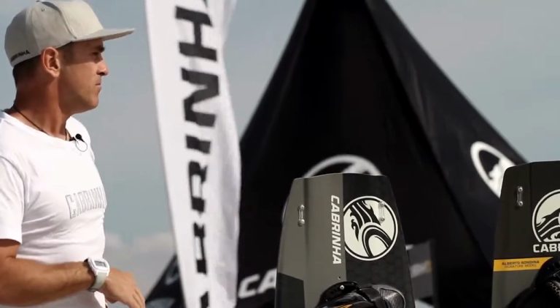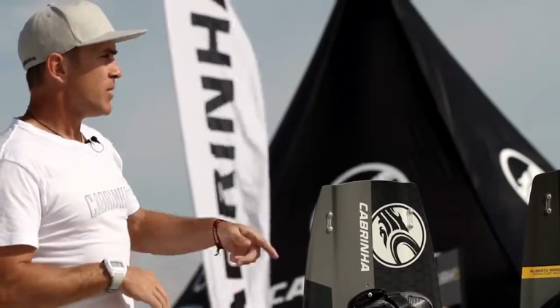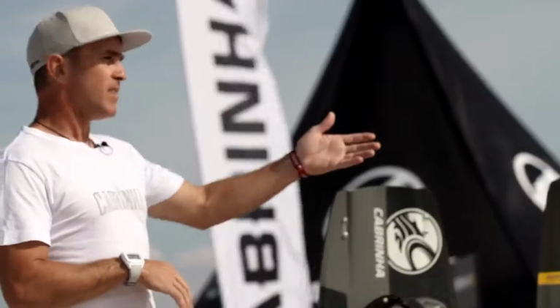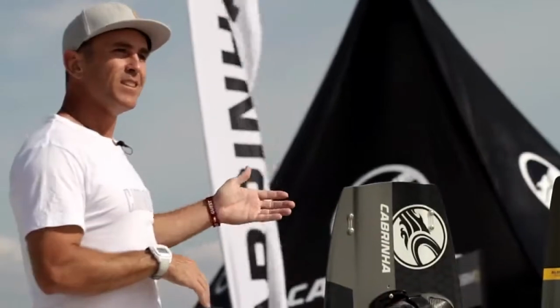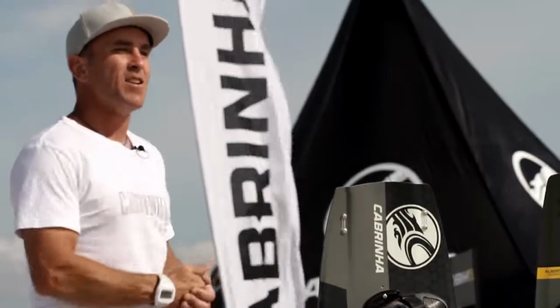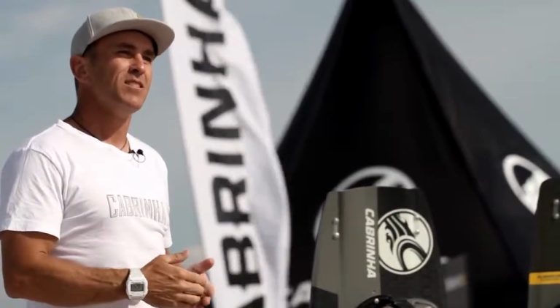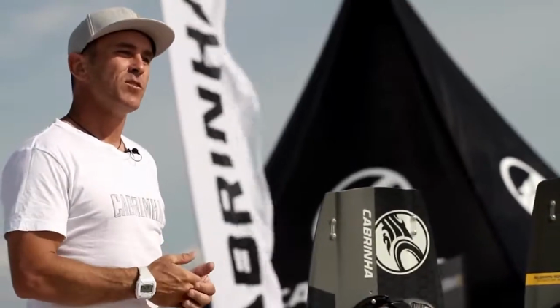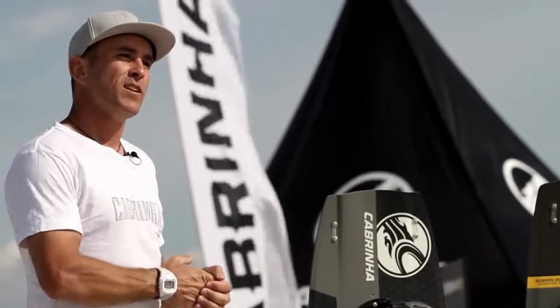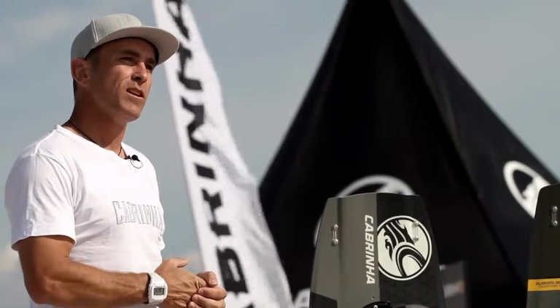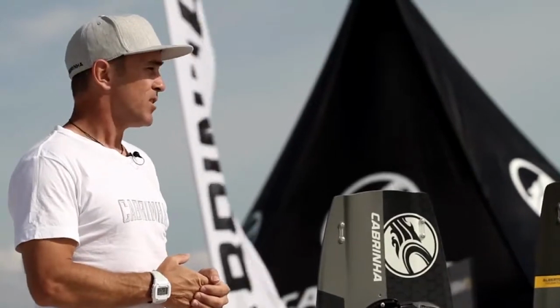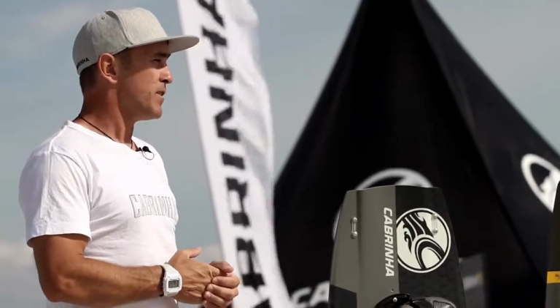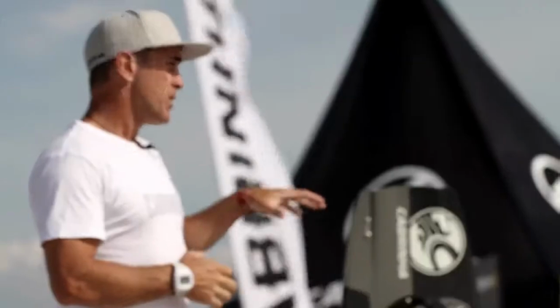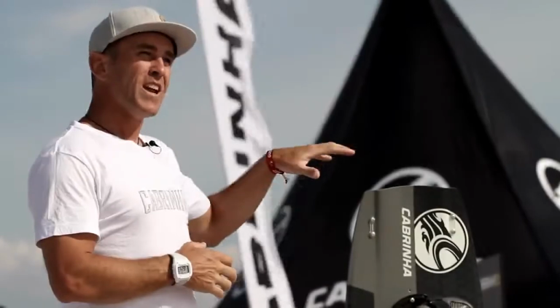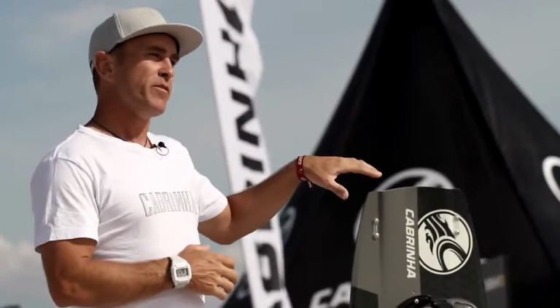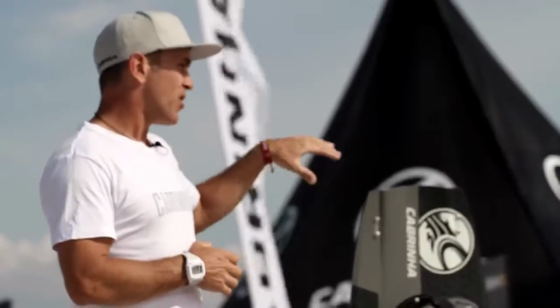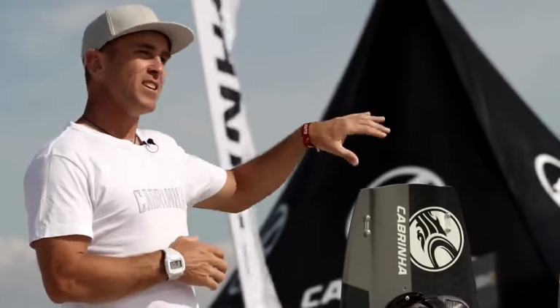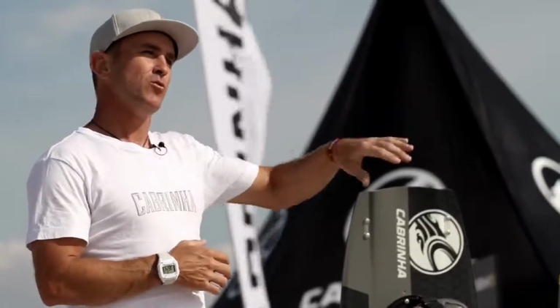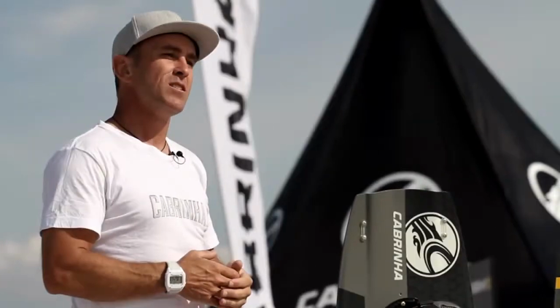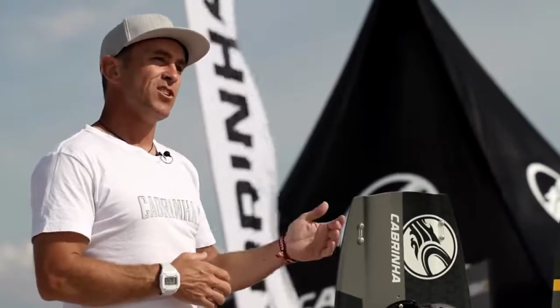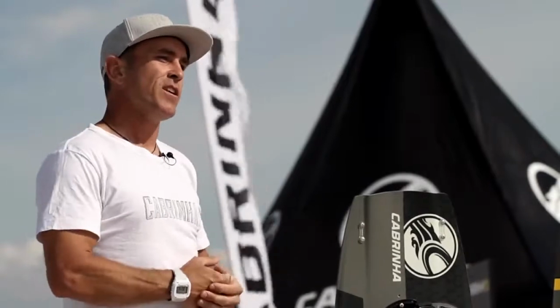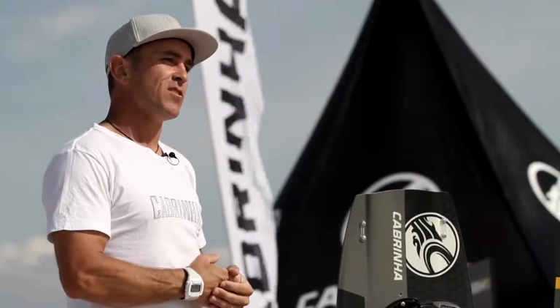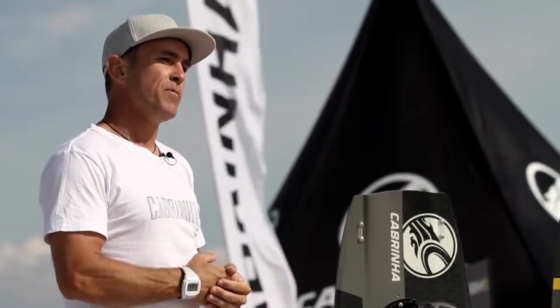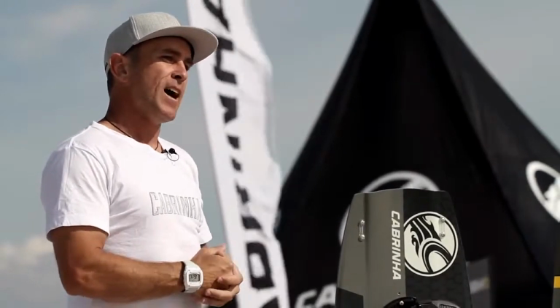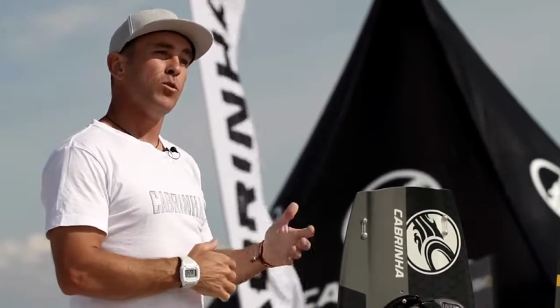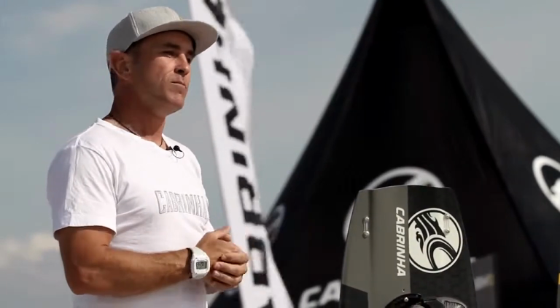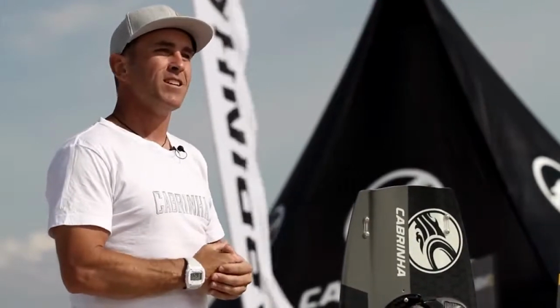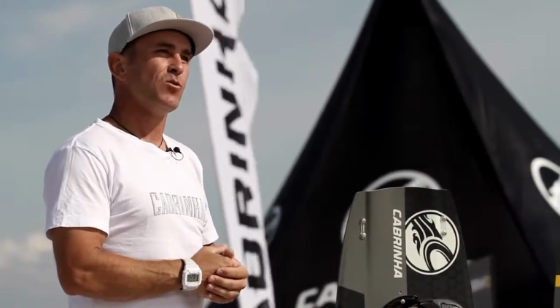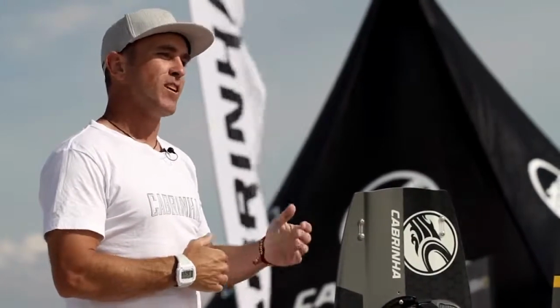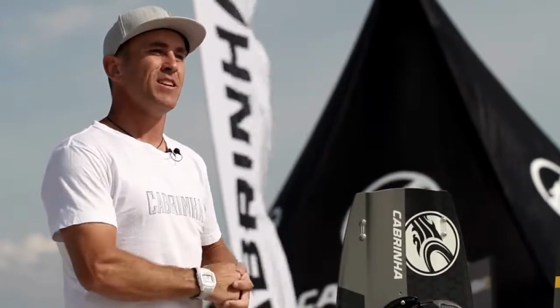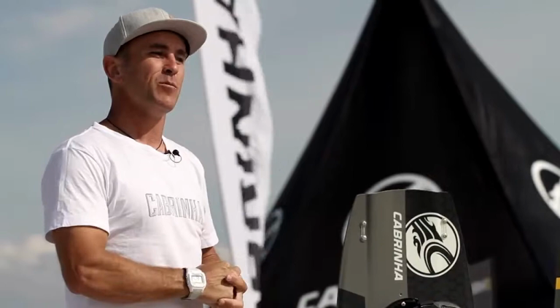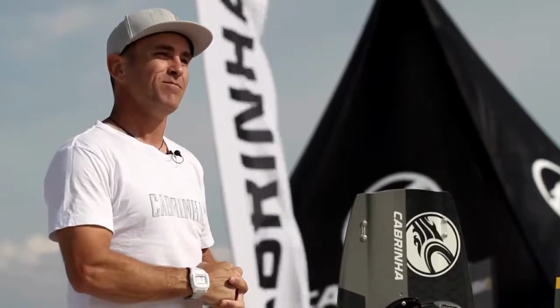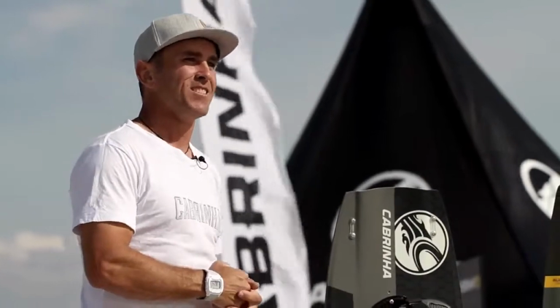So there we have it — the eight models in the Cabrina Twin Tip range for 2015. If you want any more information on each of the individual models, check out cabrinakites.com, or go and see them in store, or go and see them at a demo at the beach. Thanks guys.